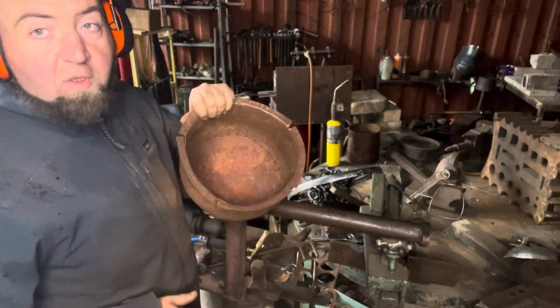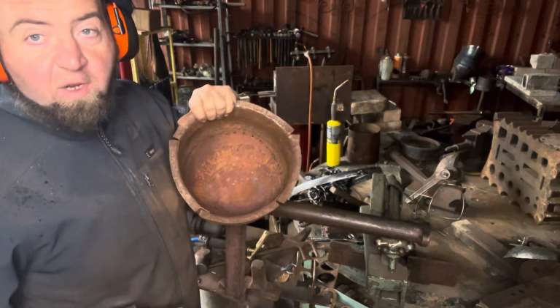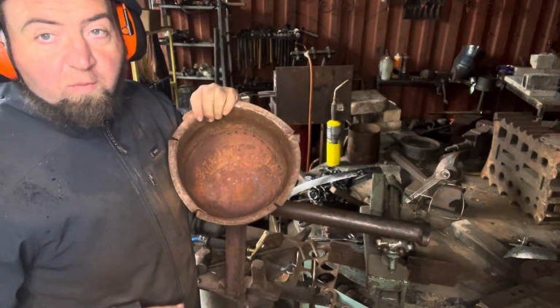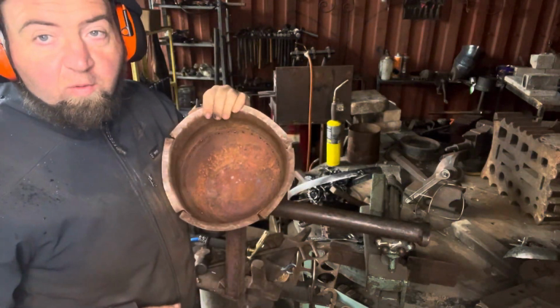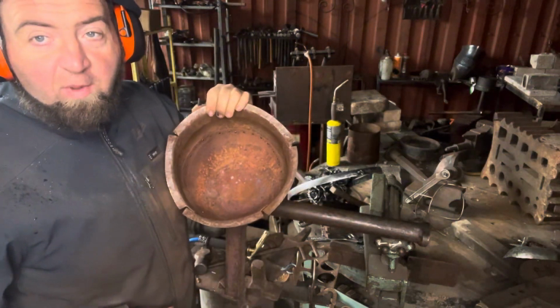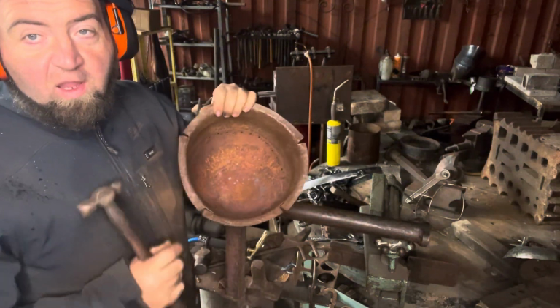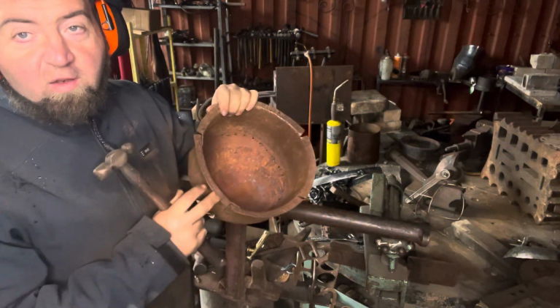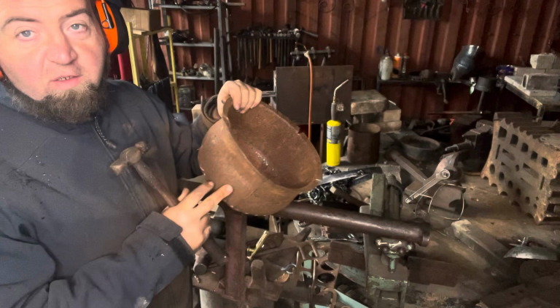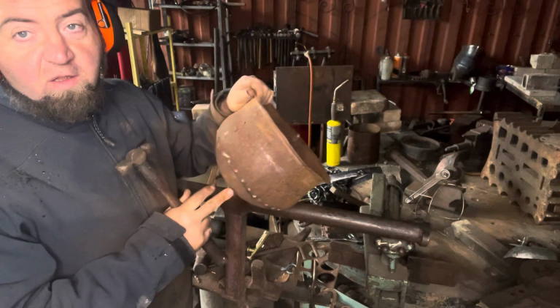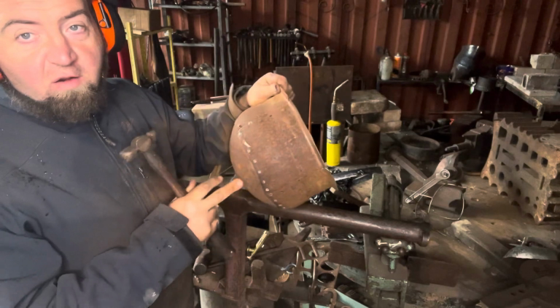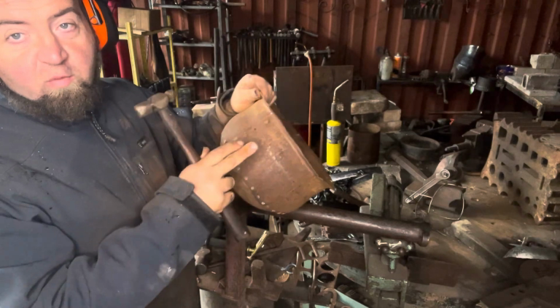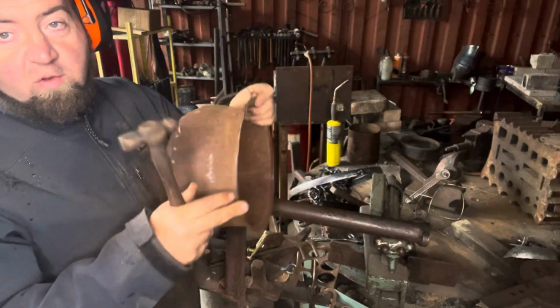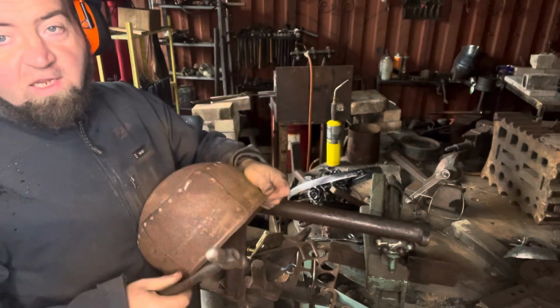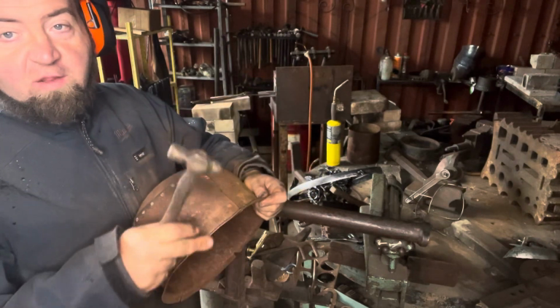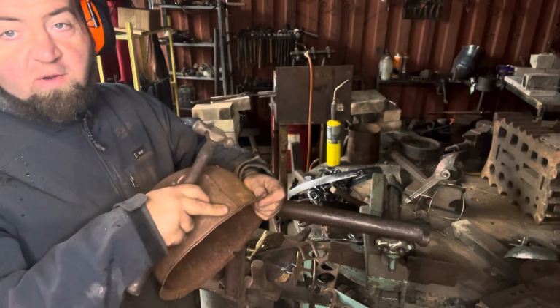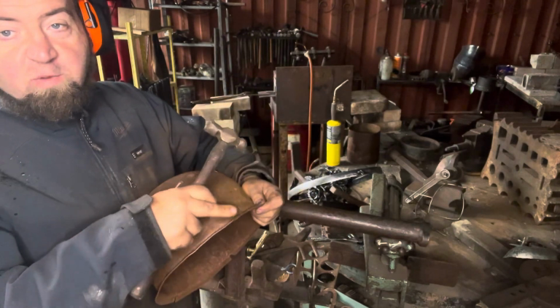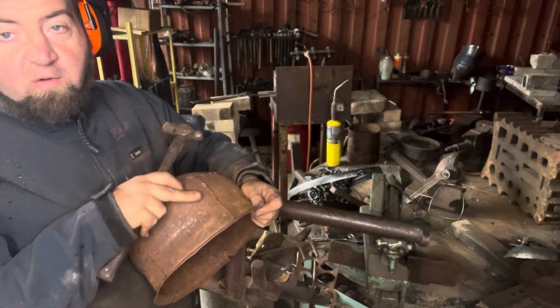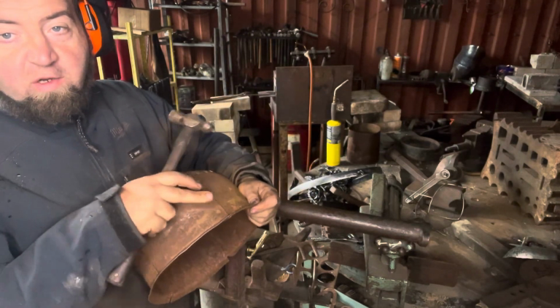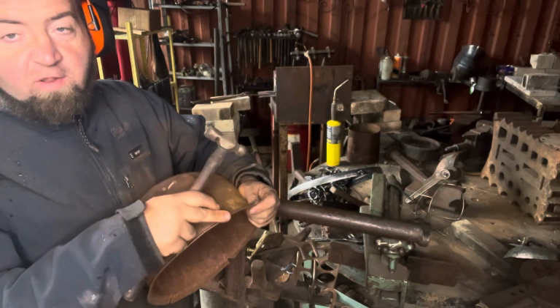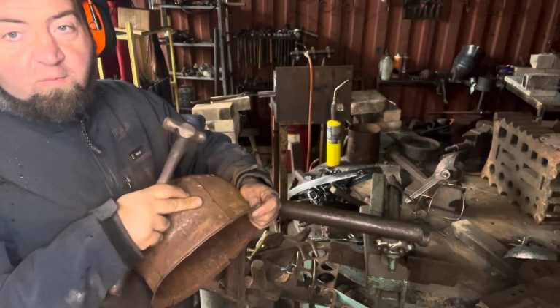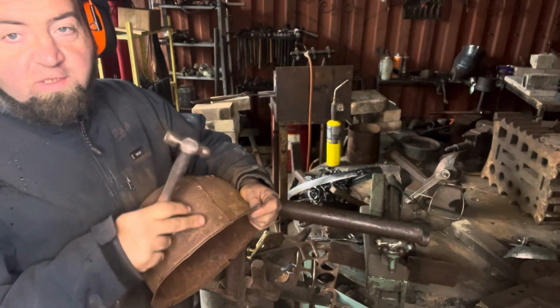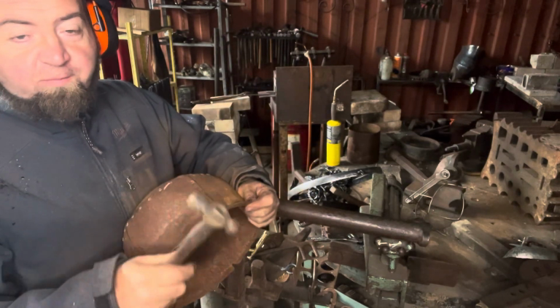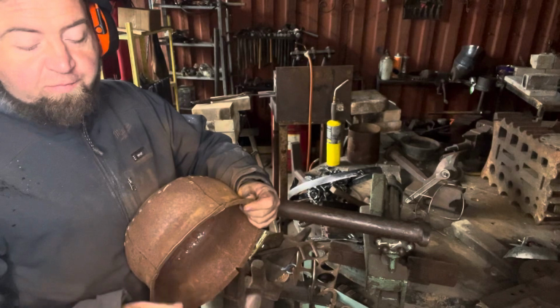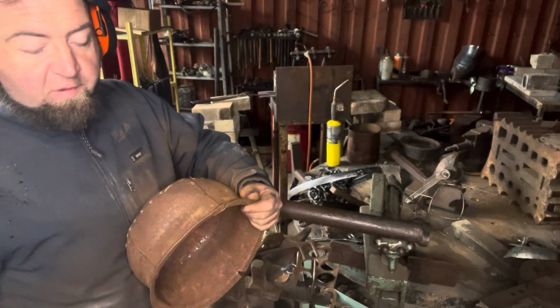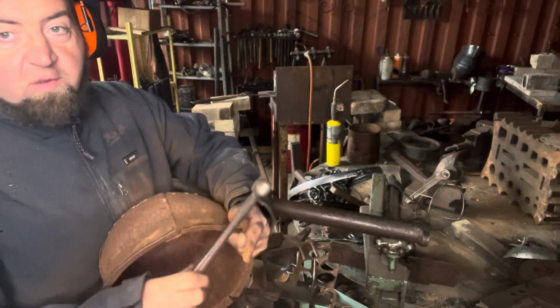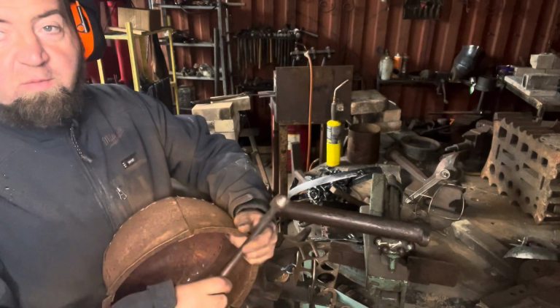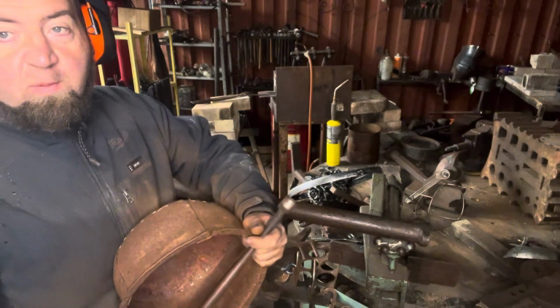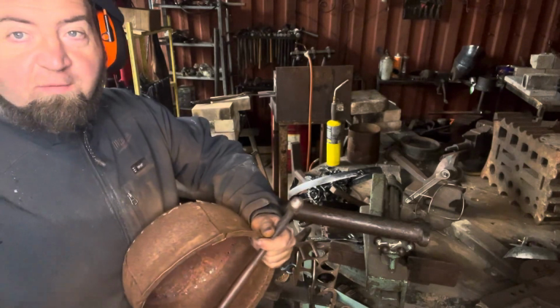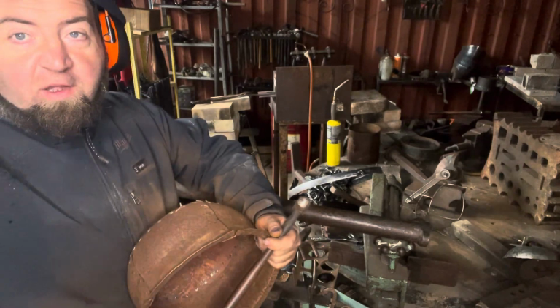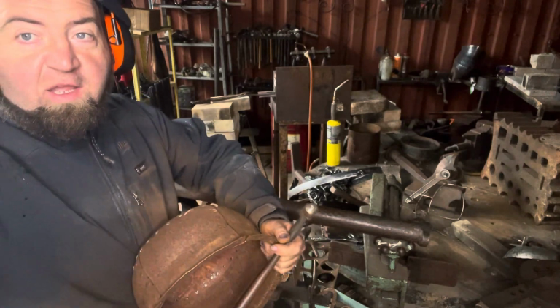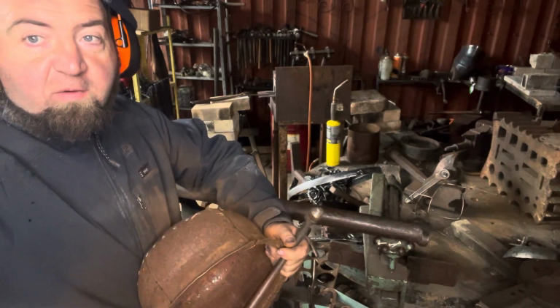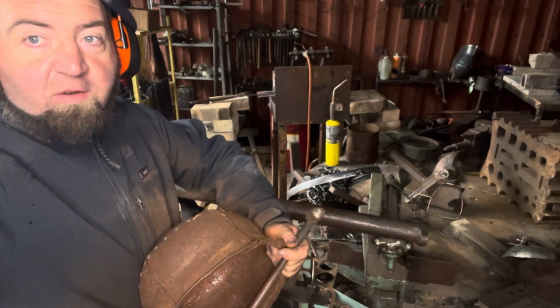We'll come back later and do the next part of the rolled edge, which will be rolling it over more this way. But that will be for another little video. All right, so let's go back and do this for another round.